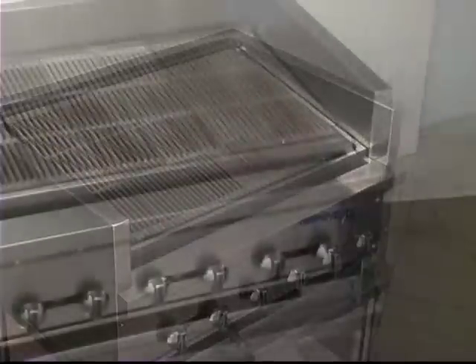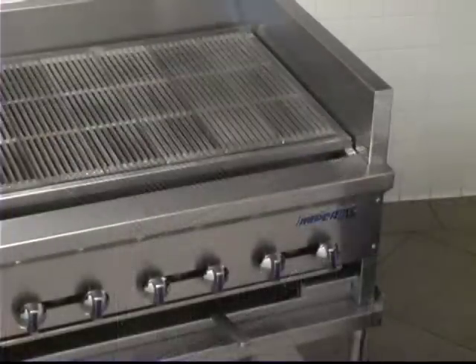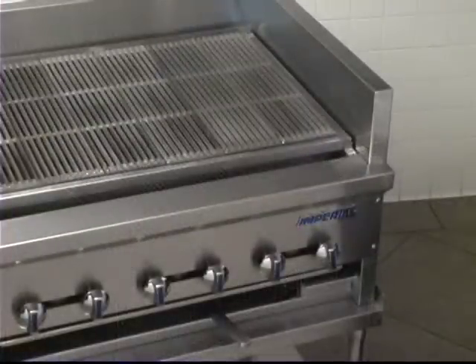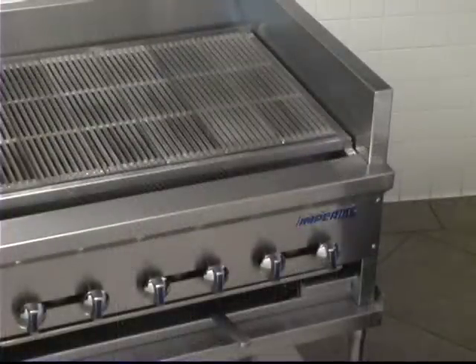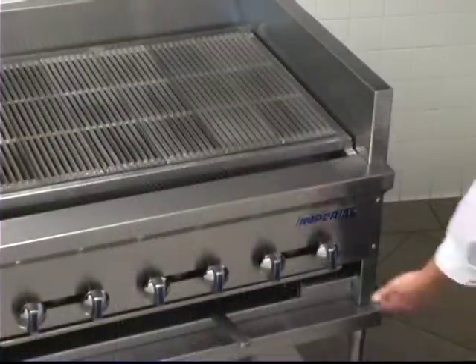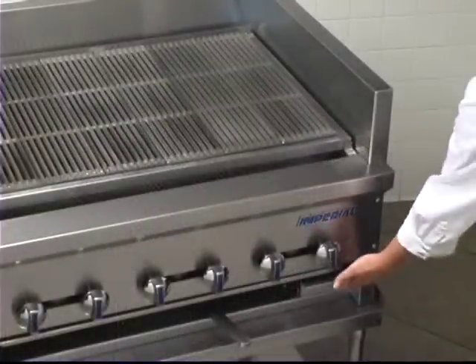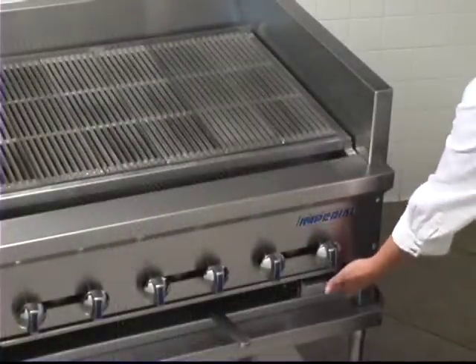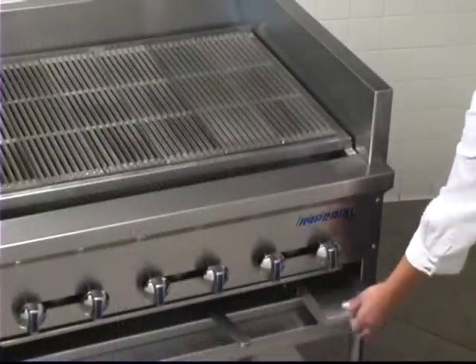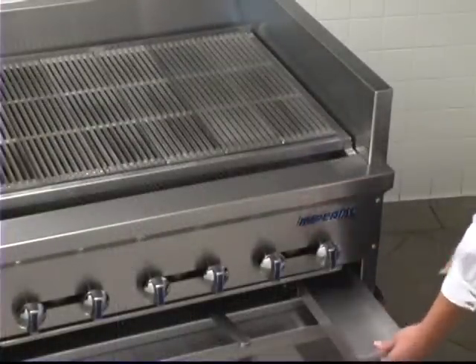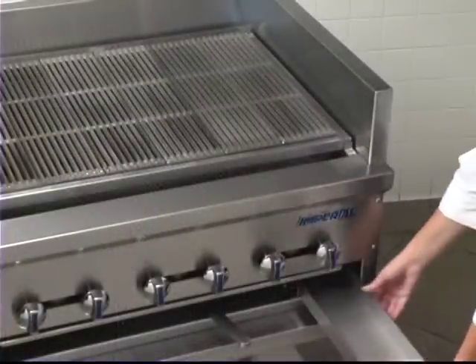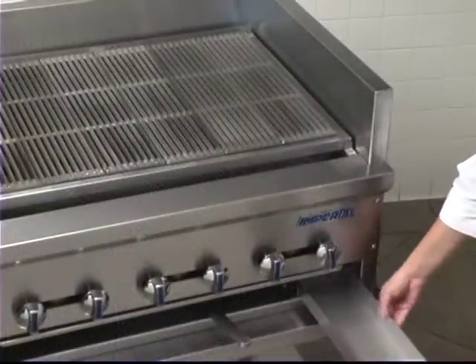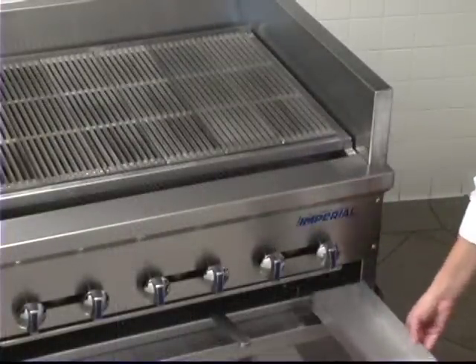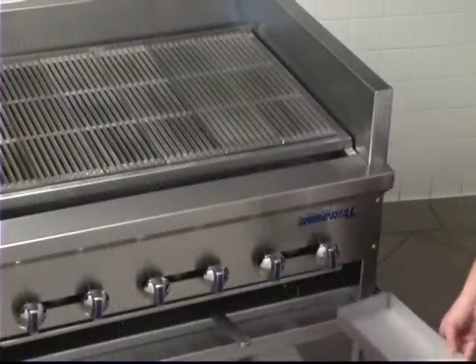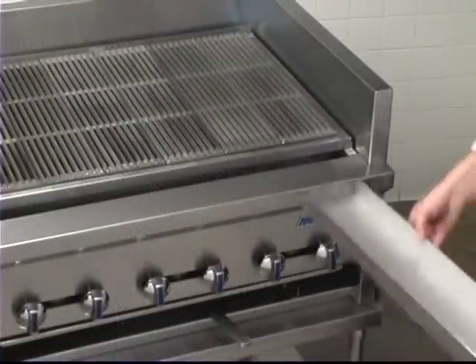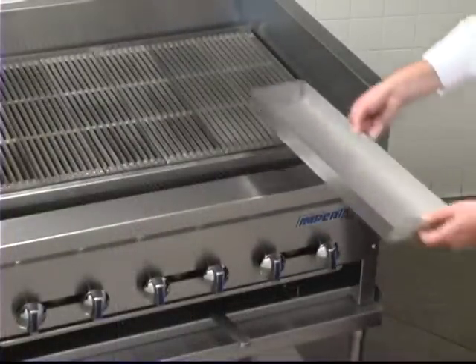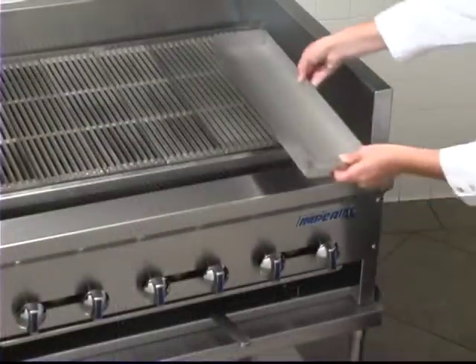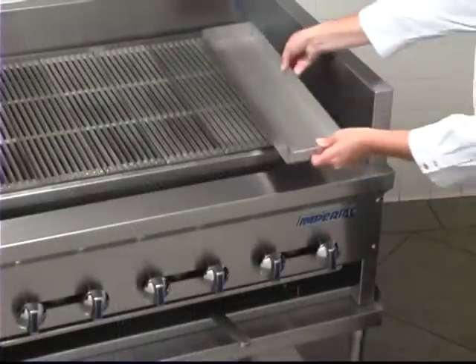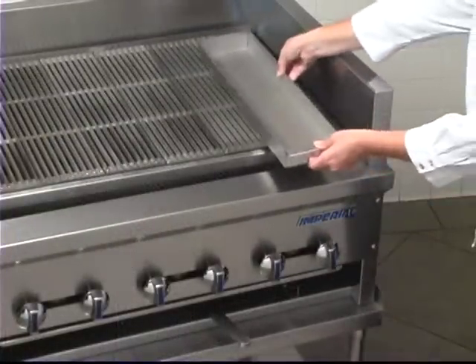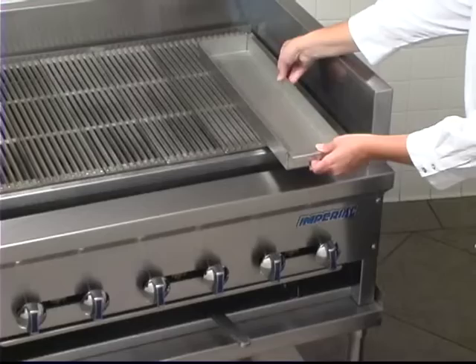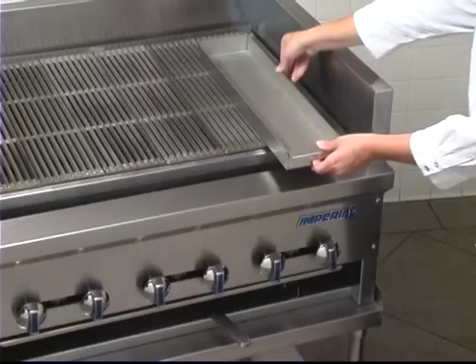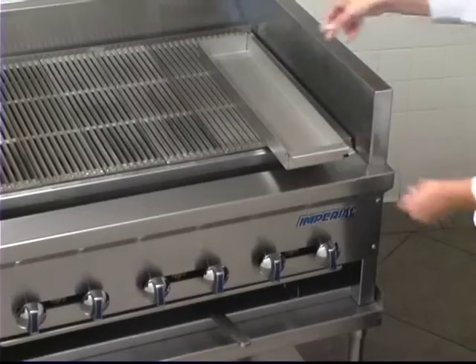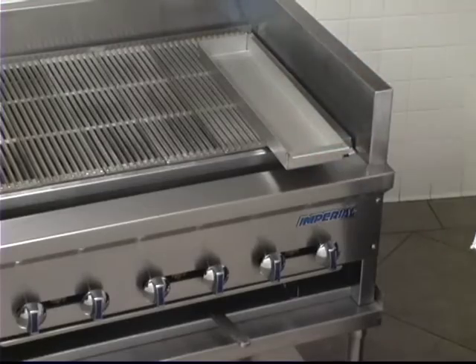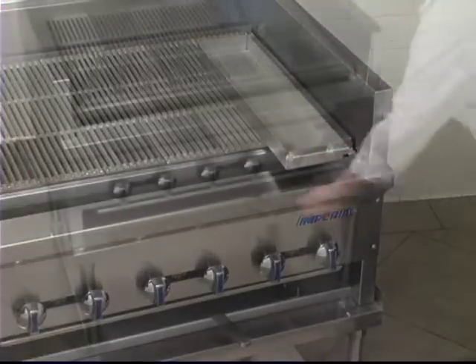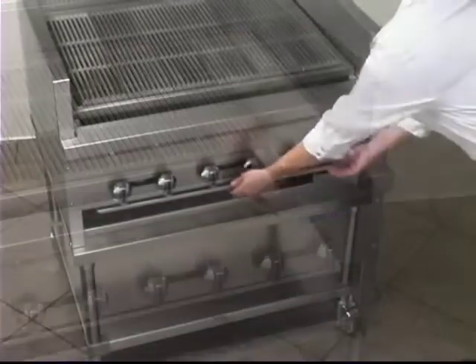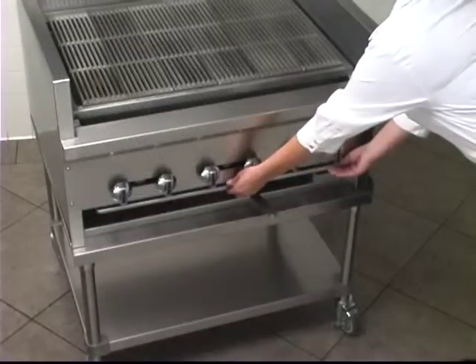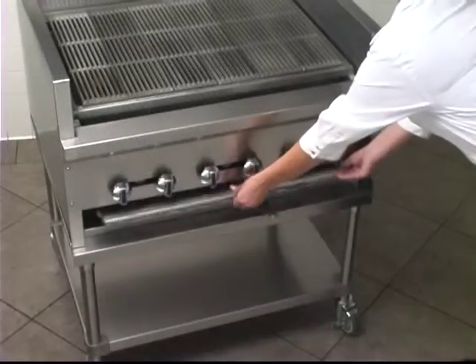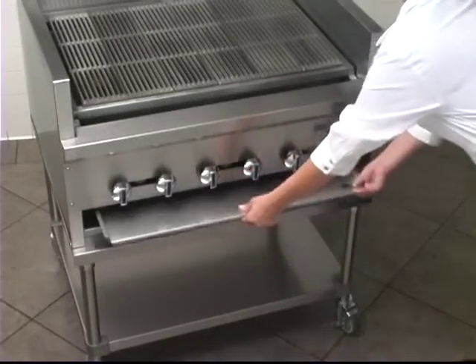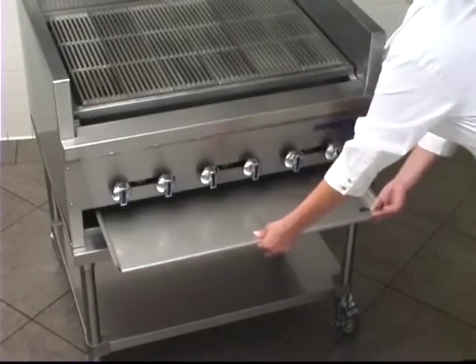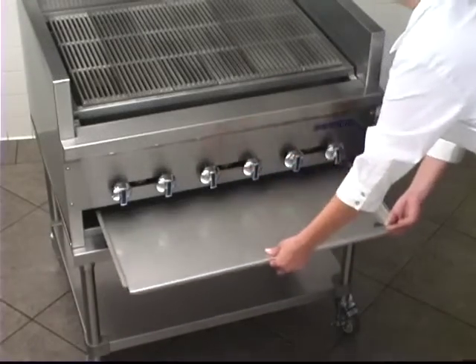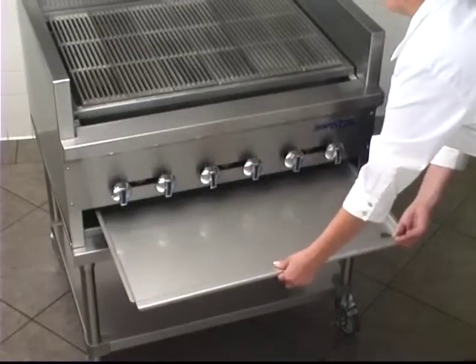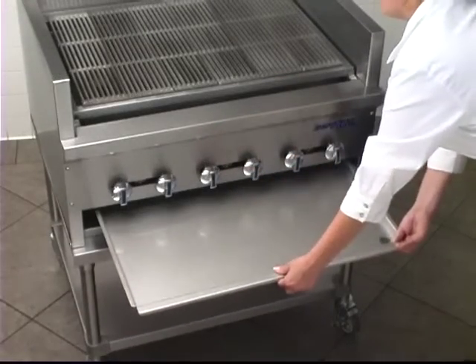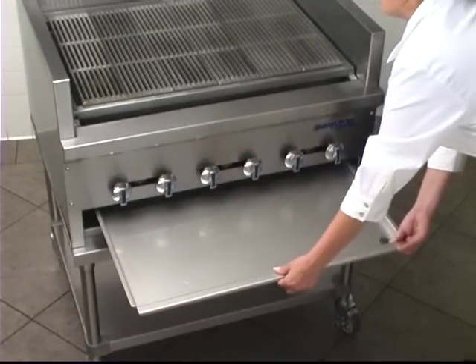No matter what's cooking, the removable stainless steel grease can is a real plus — just take it out to empty it. The full width drip pan is just as easy to remove and clean.